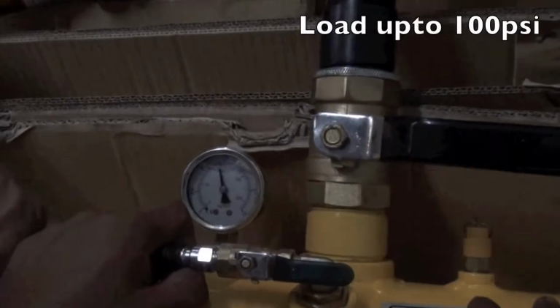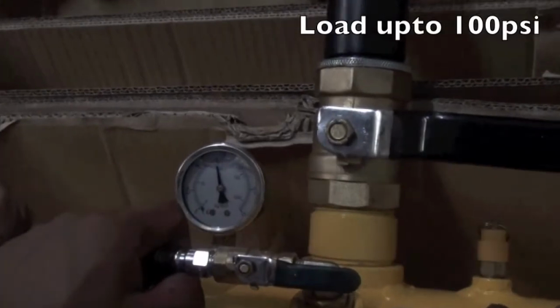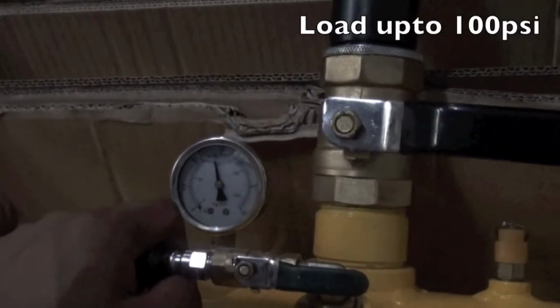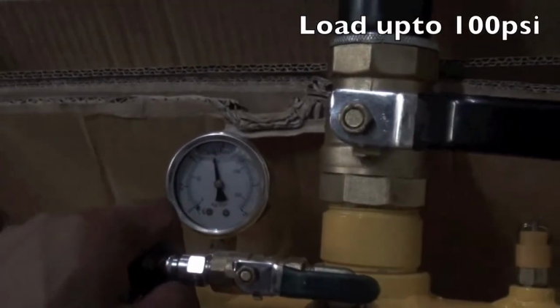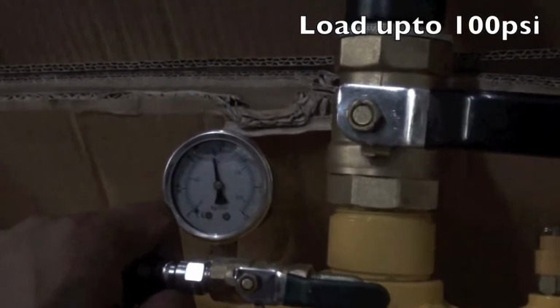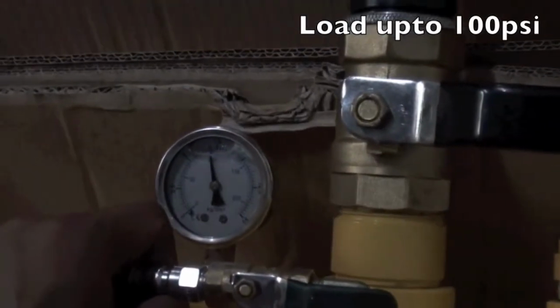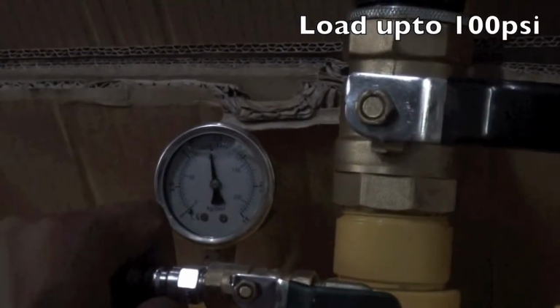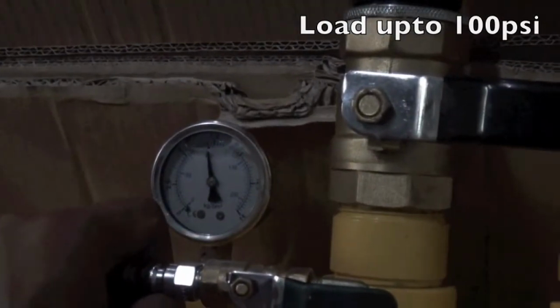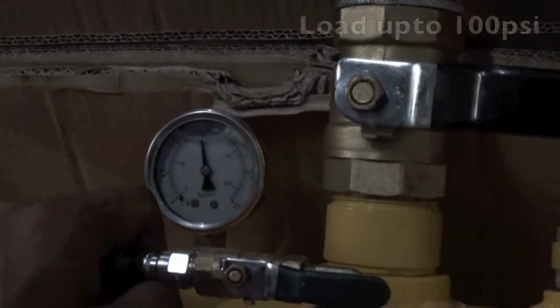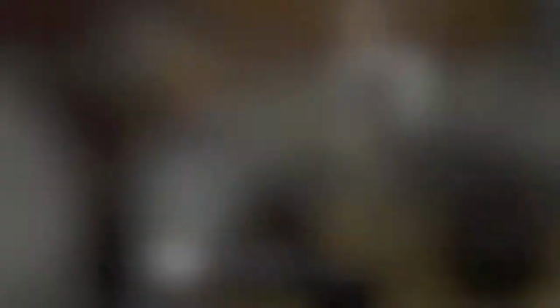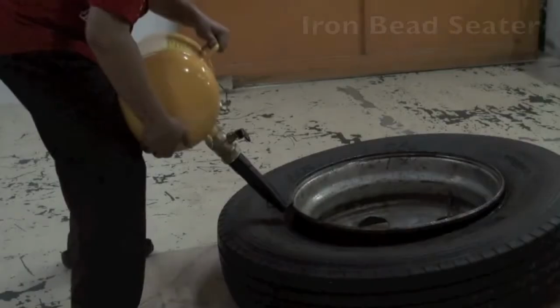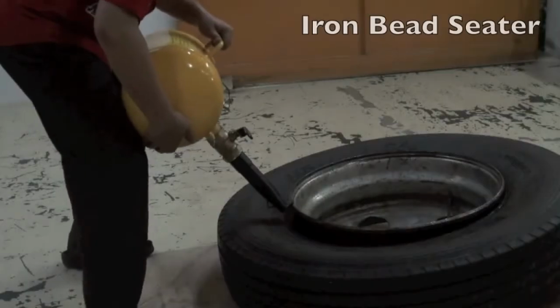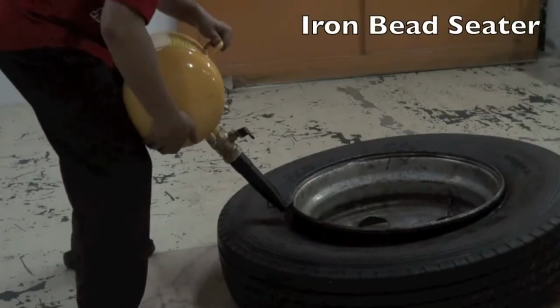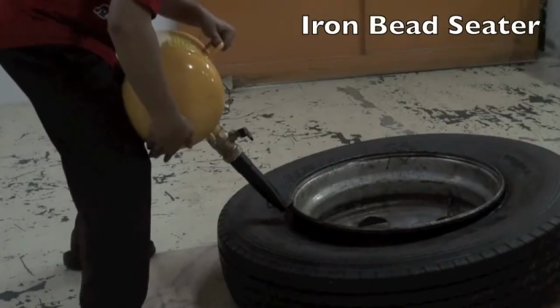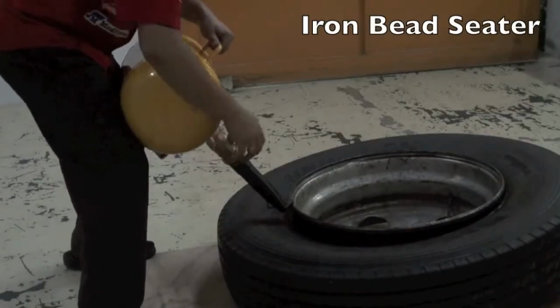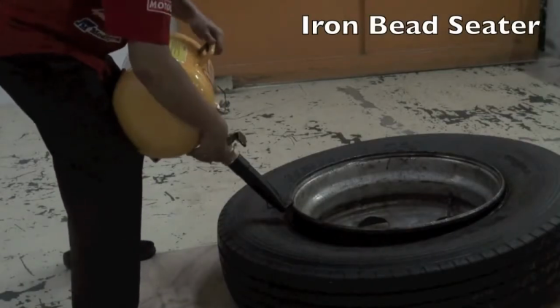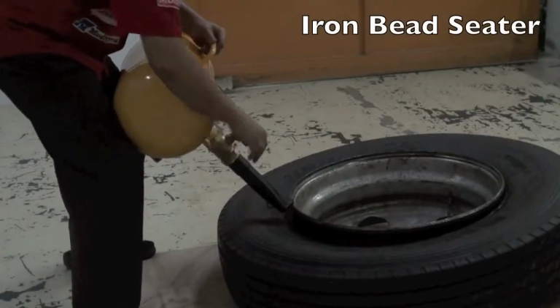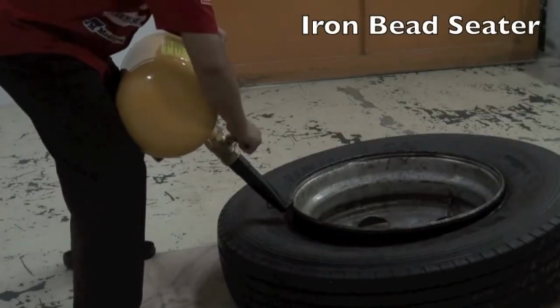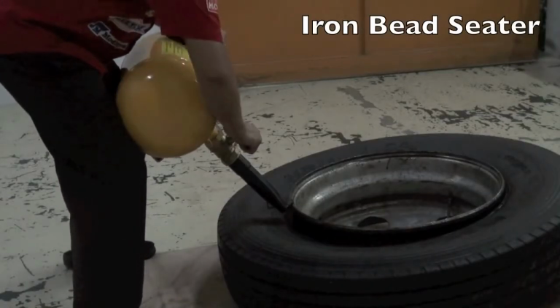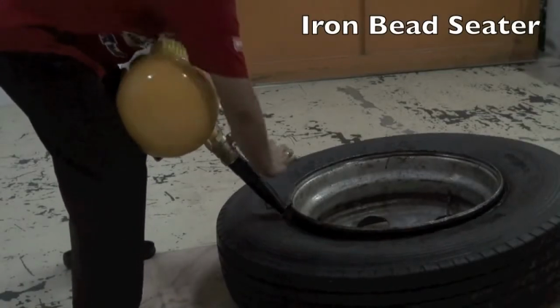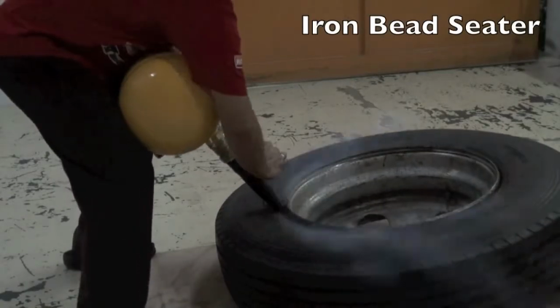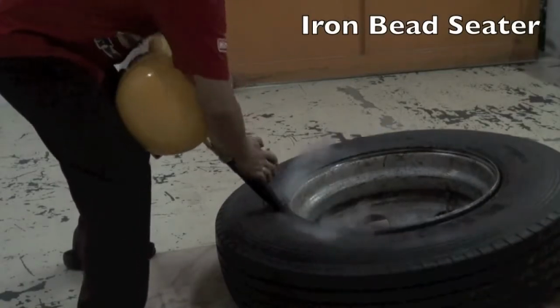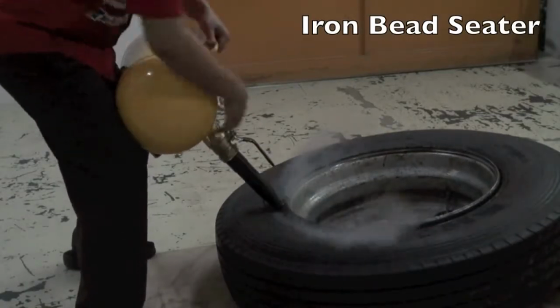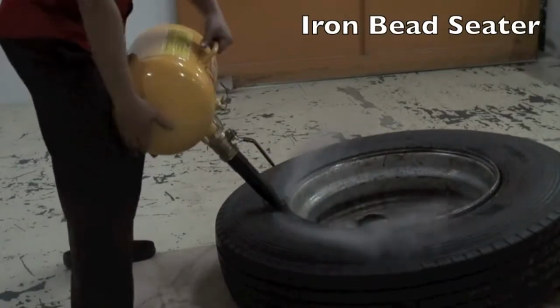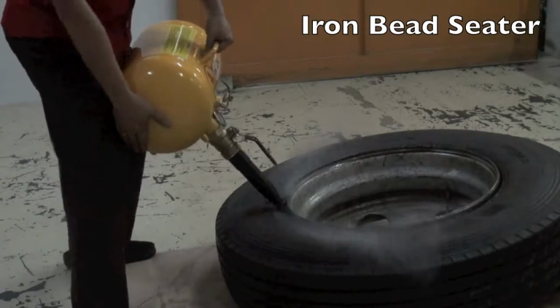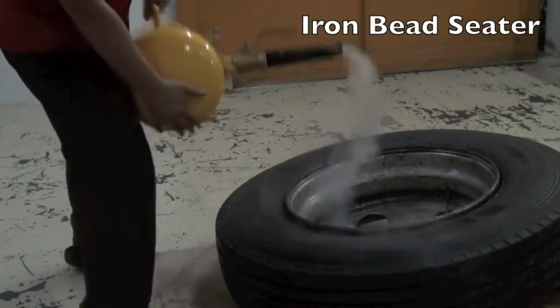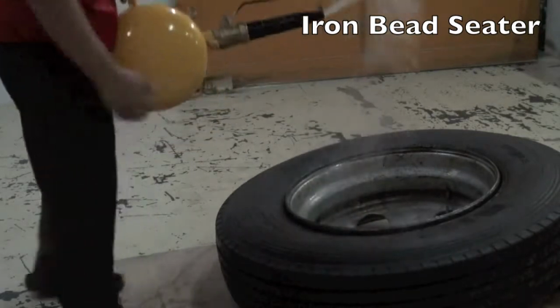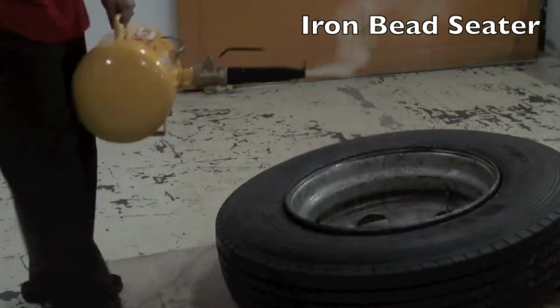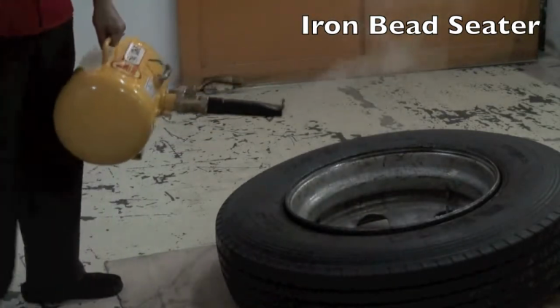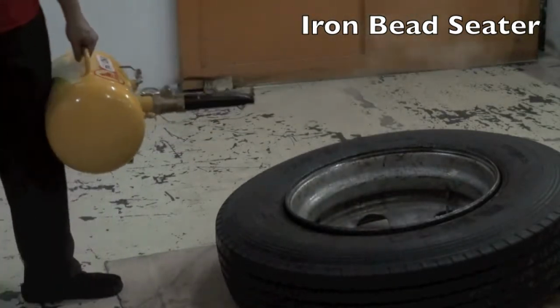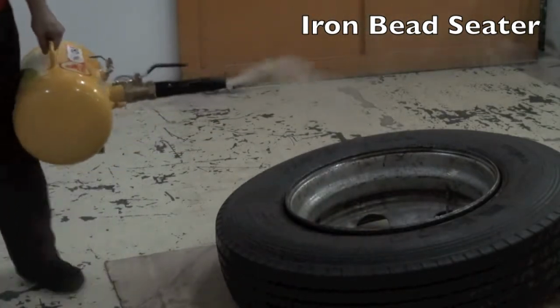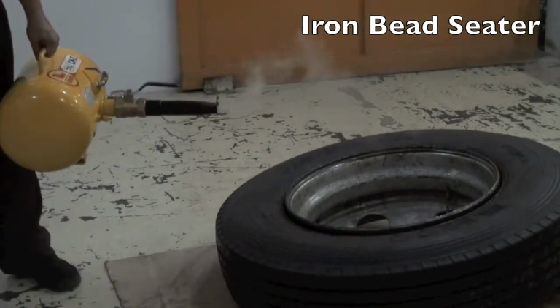After mounting the tire, simply apply a blast from the bead sitter between the tire and the rim to seat the toughest beads quickly and easily.